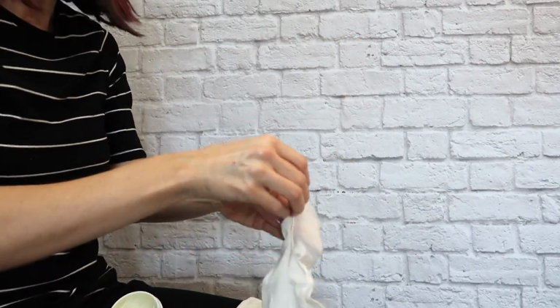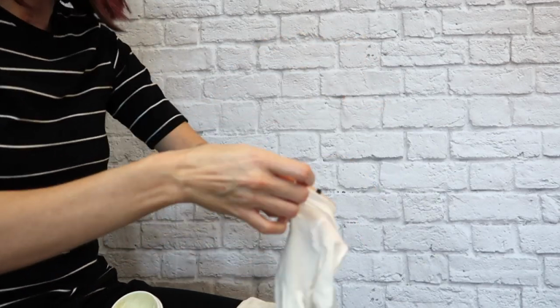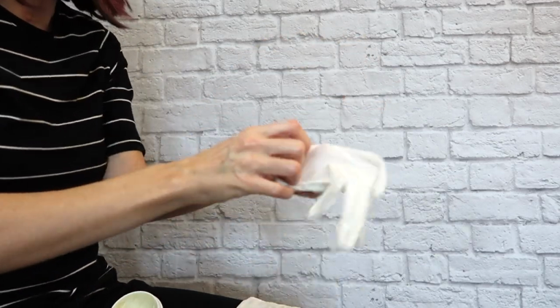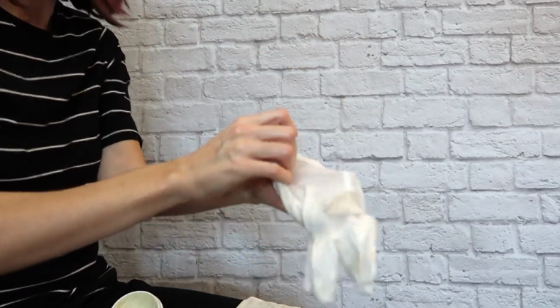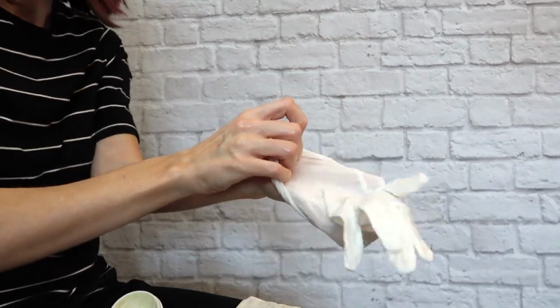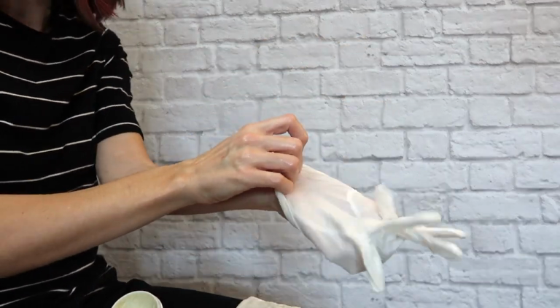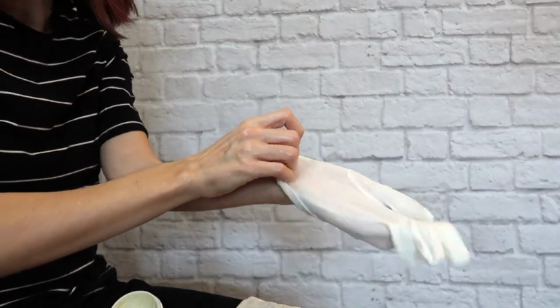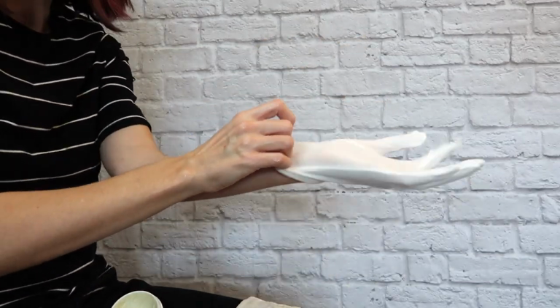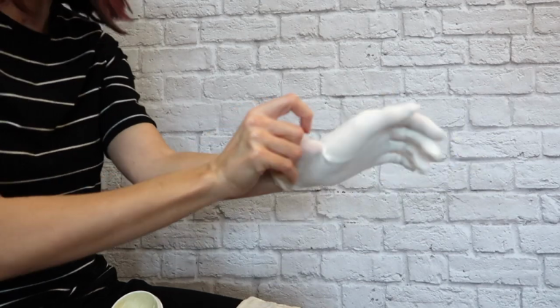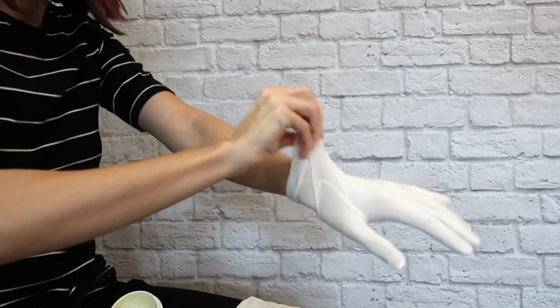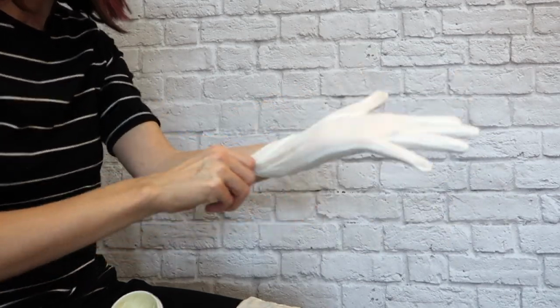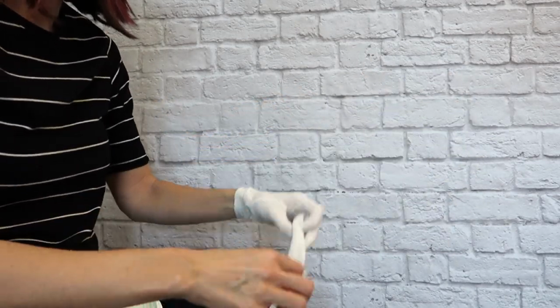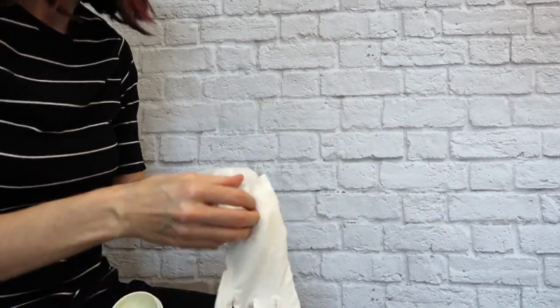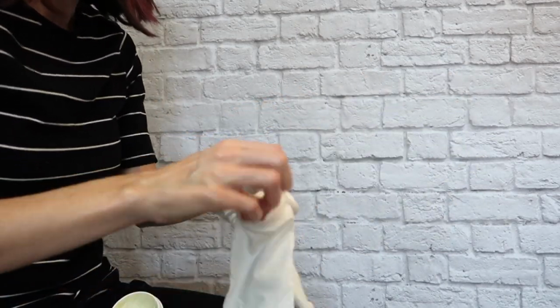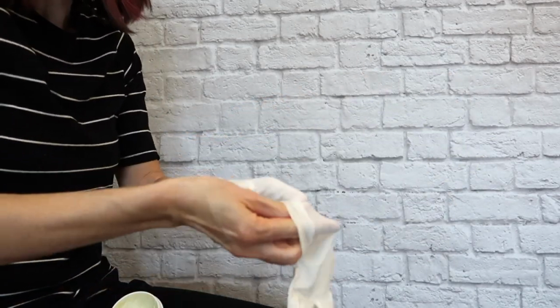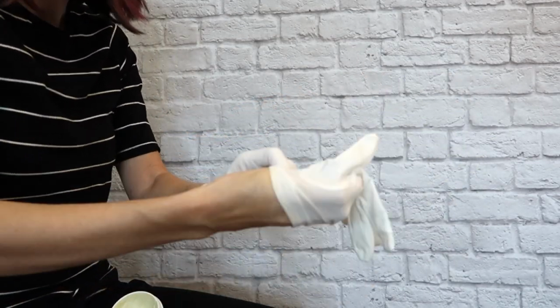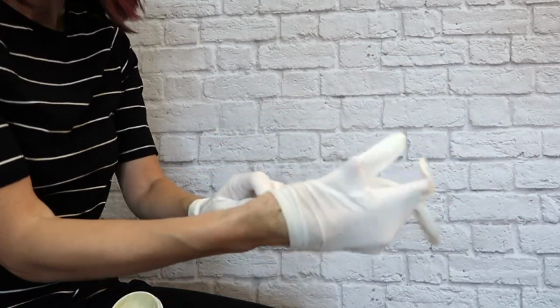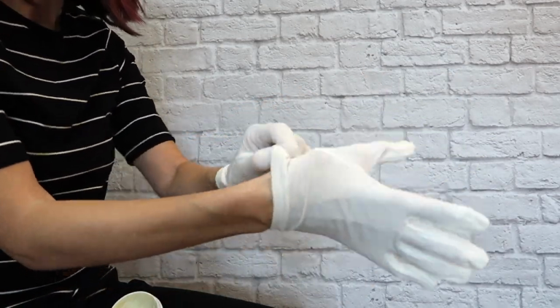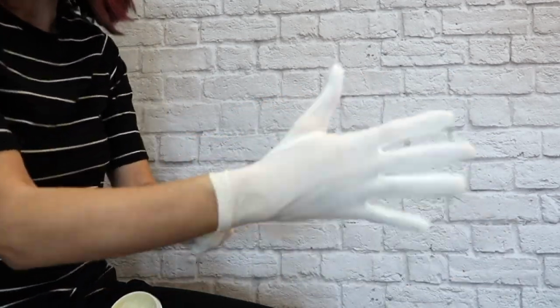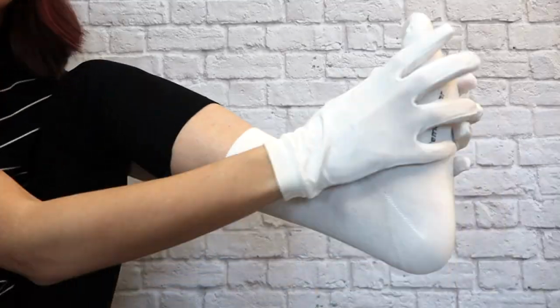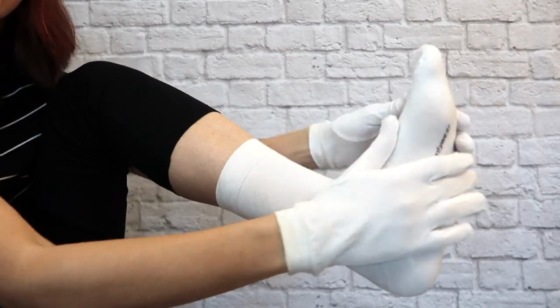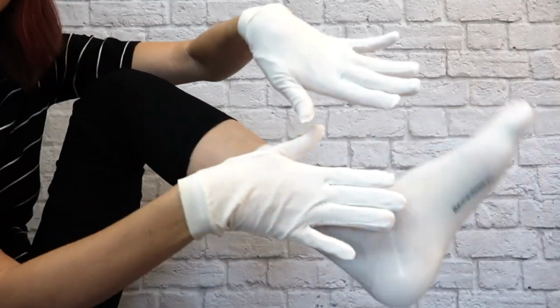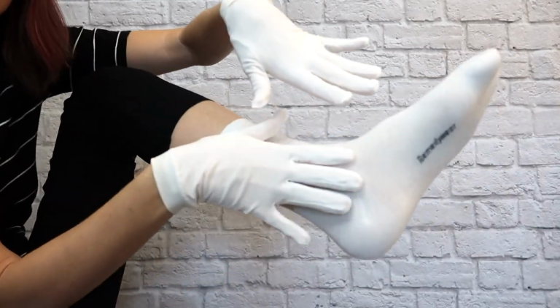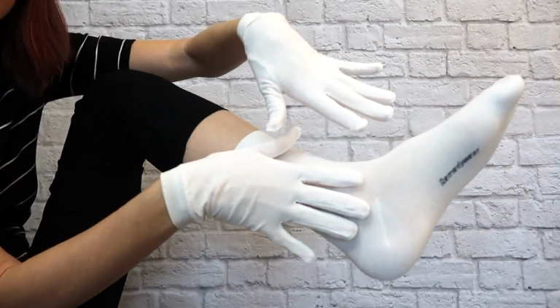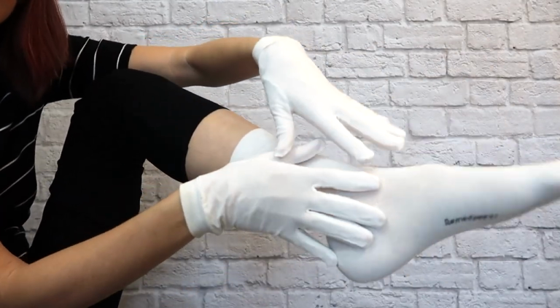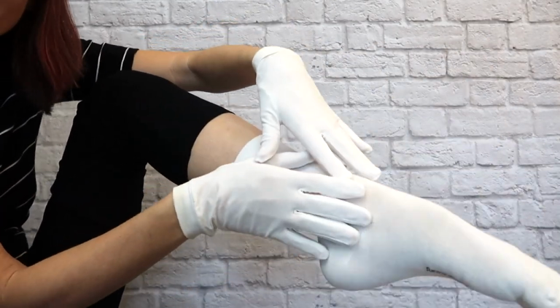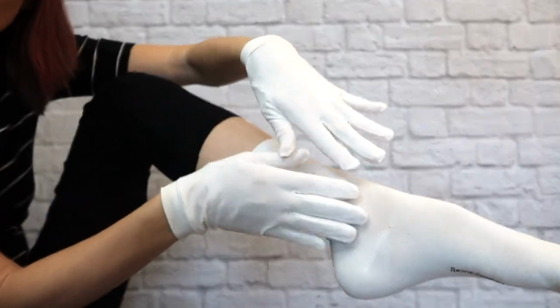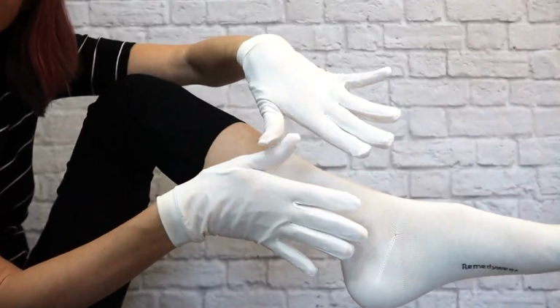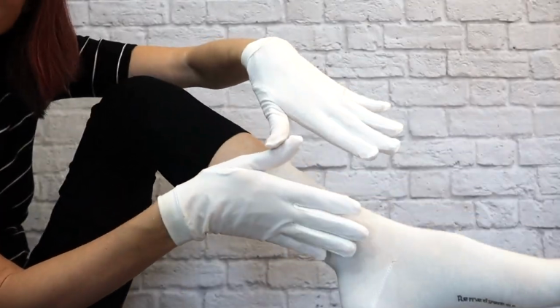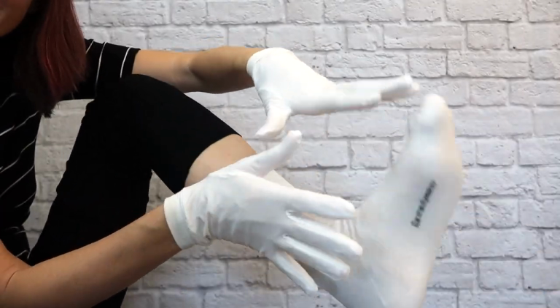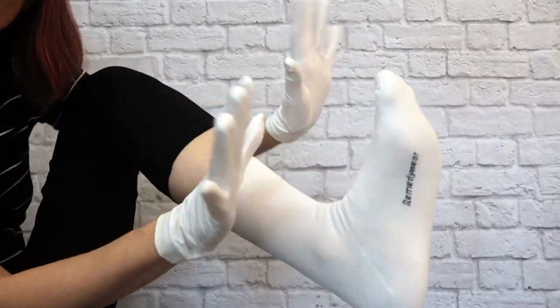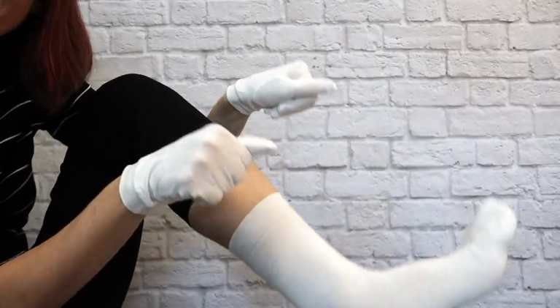Put on those gloves to lock in the moisture. Now I am all dry wrapped and ready to go to bed and let my skin heal overnight.